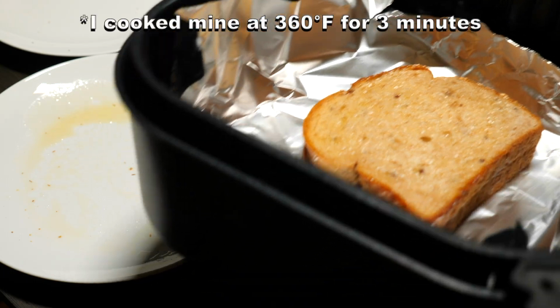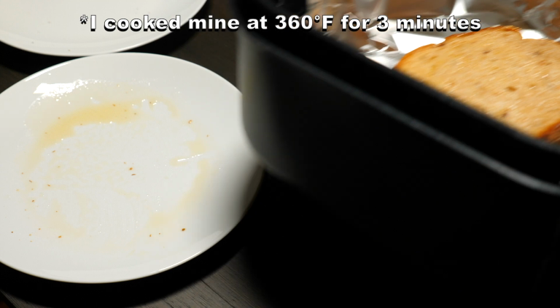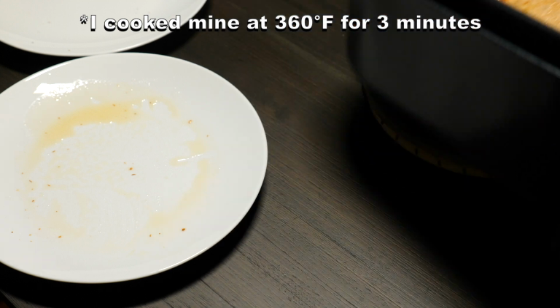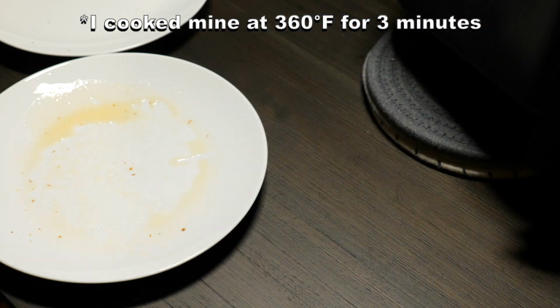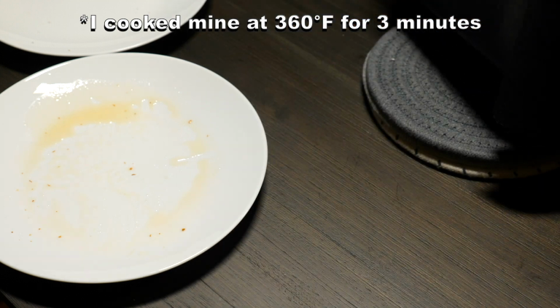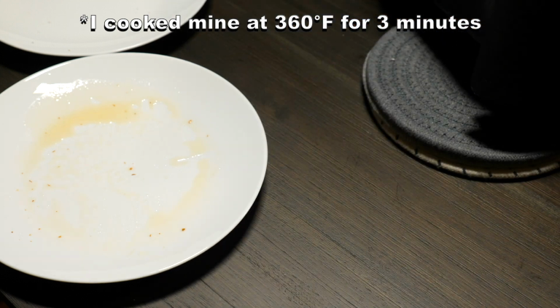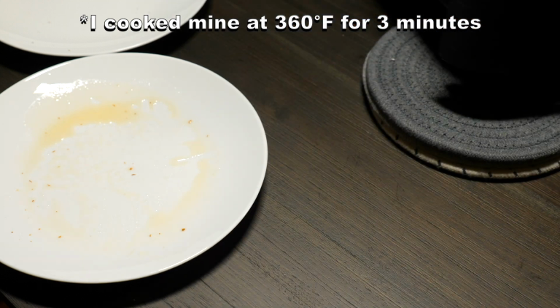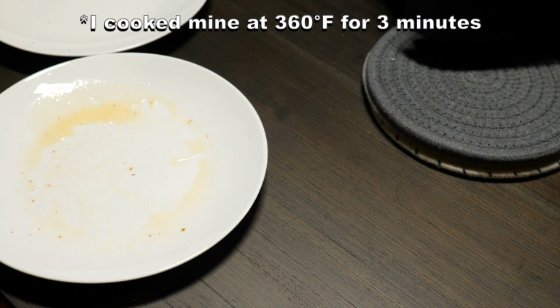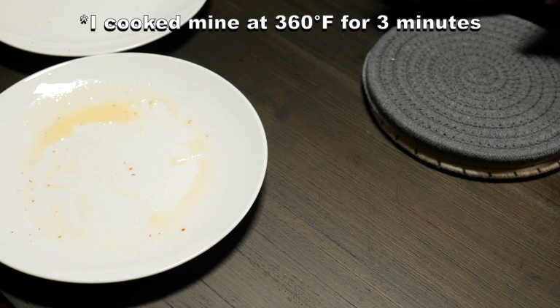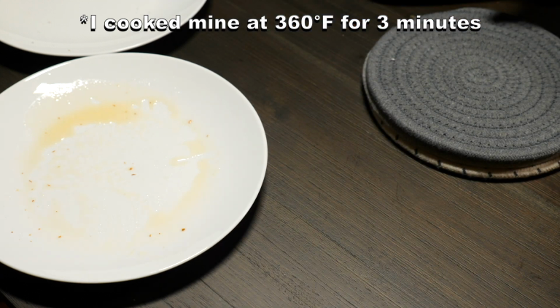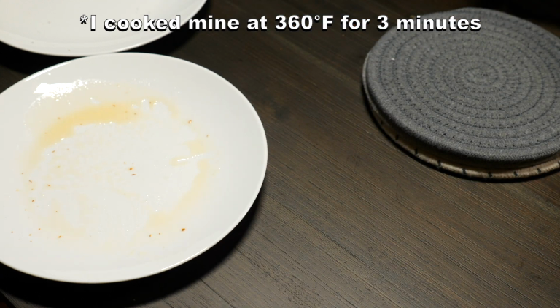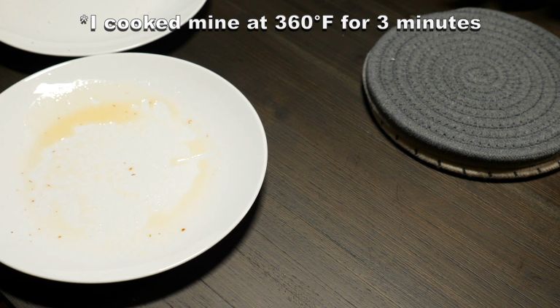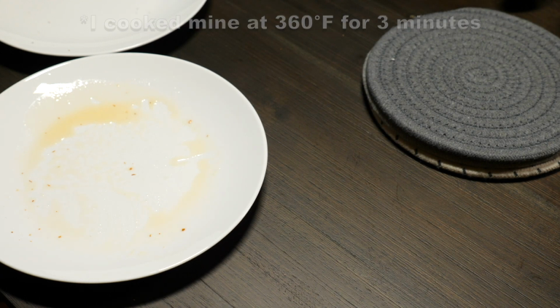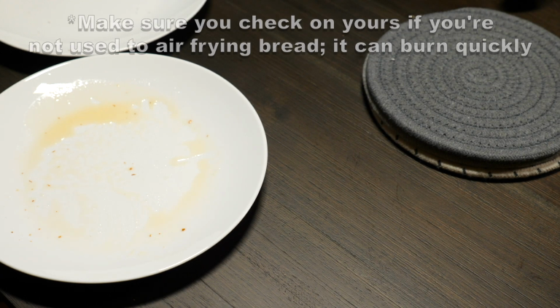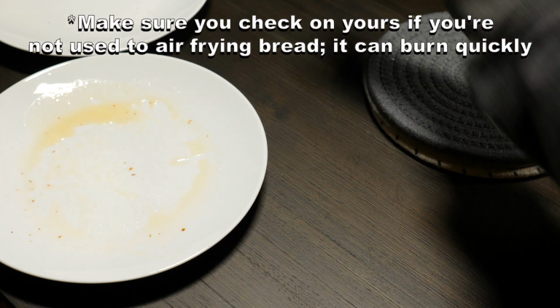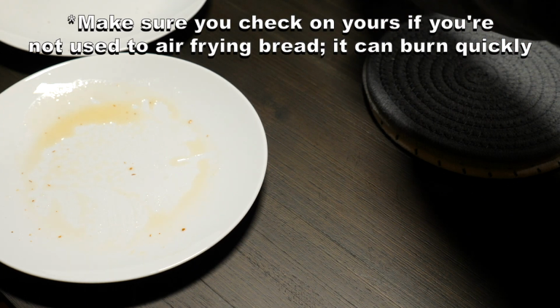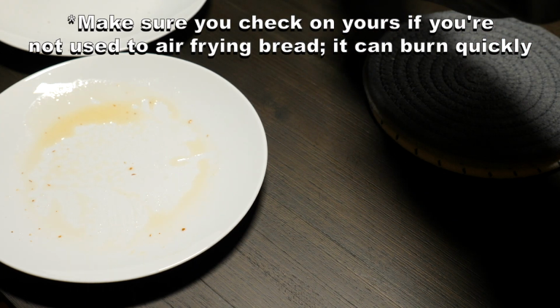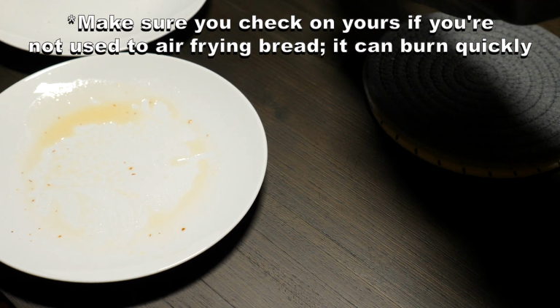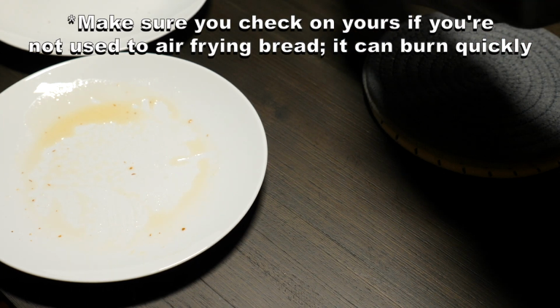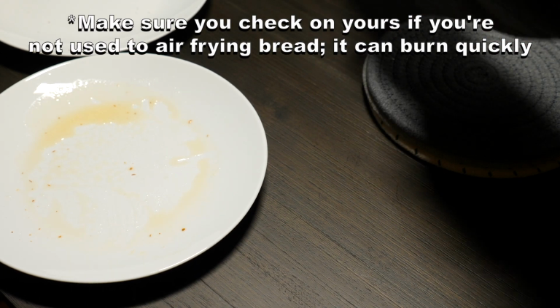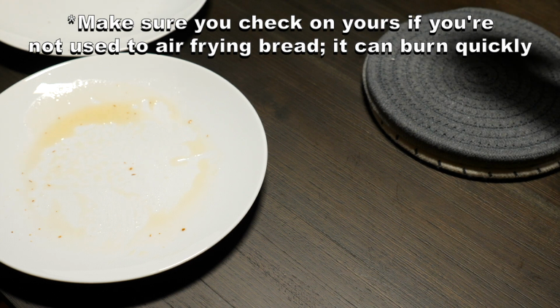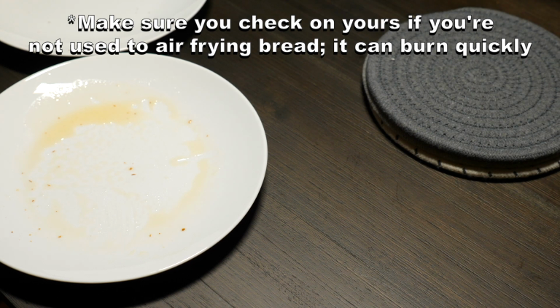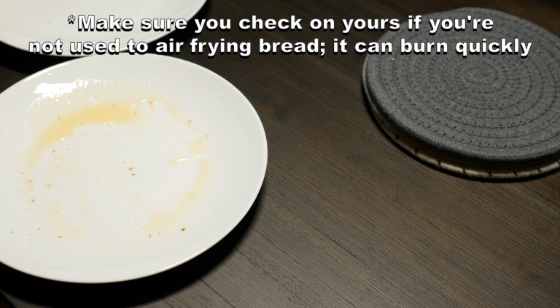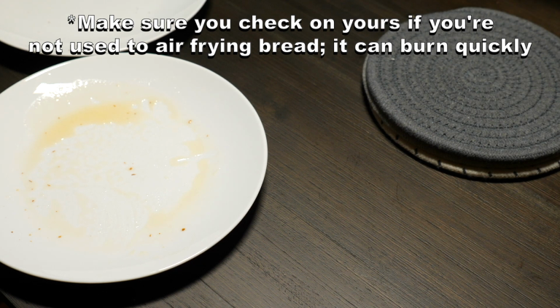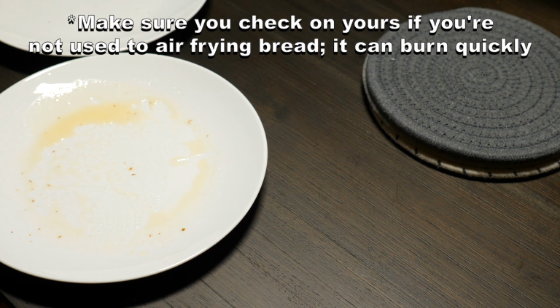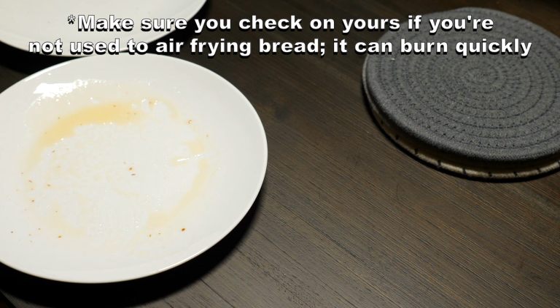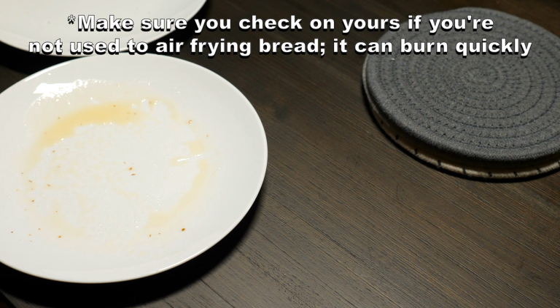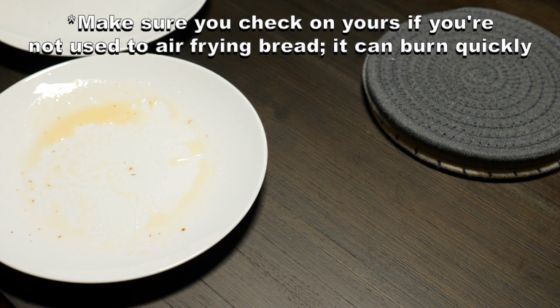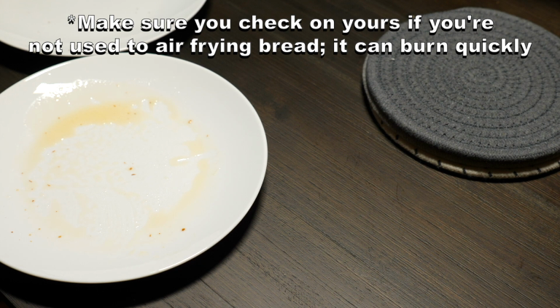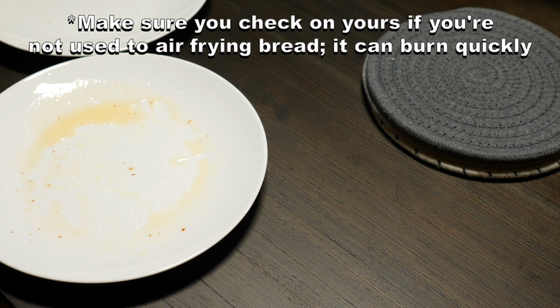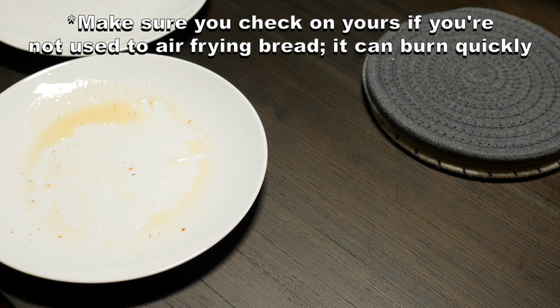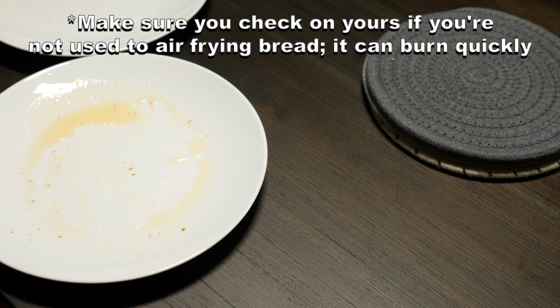I cooked mine at 360 degrees for three minutes, but make sure you check yours if you're not used to how quickly your air fryer toasts bread — it can burn quickly.